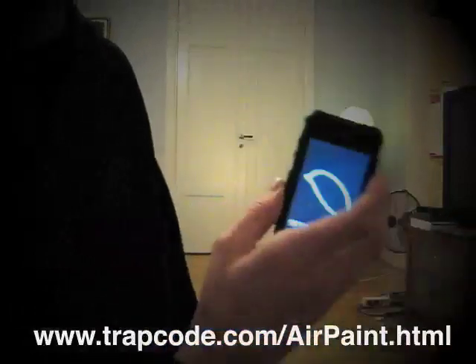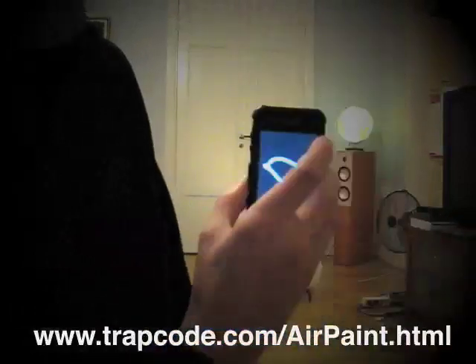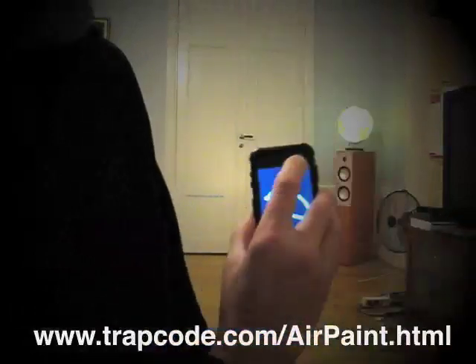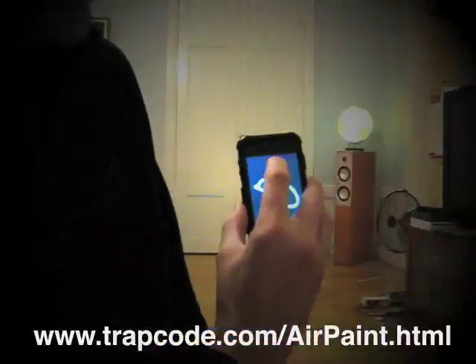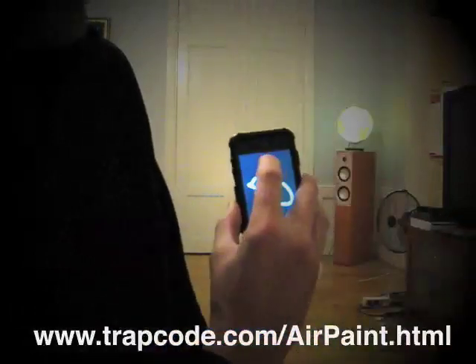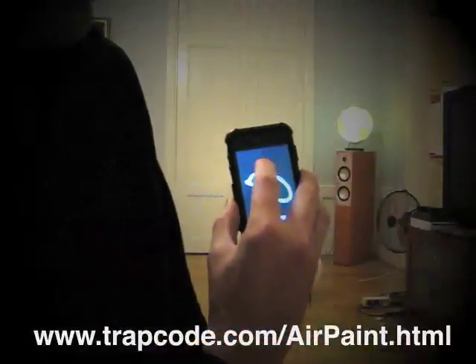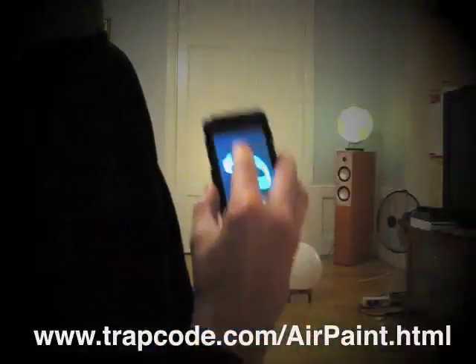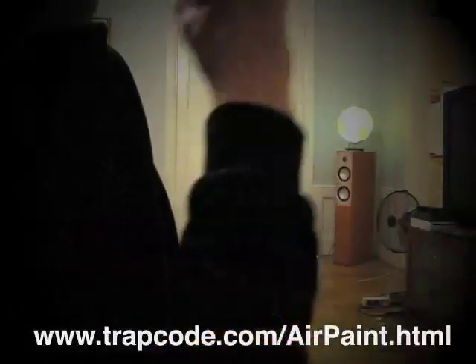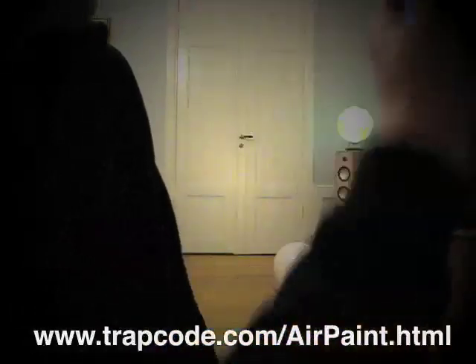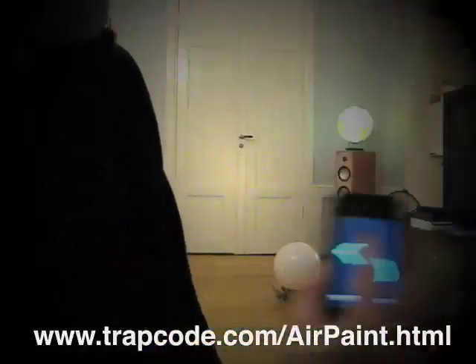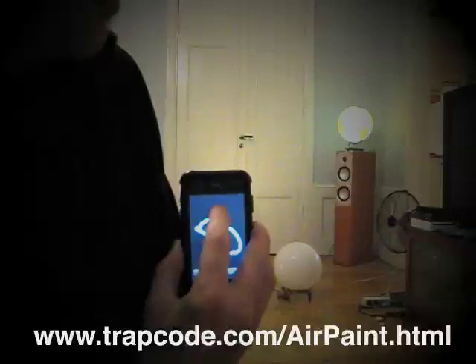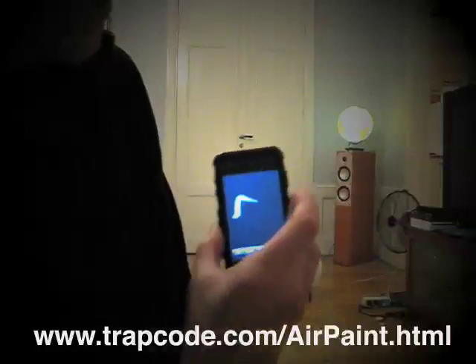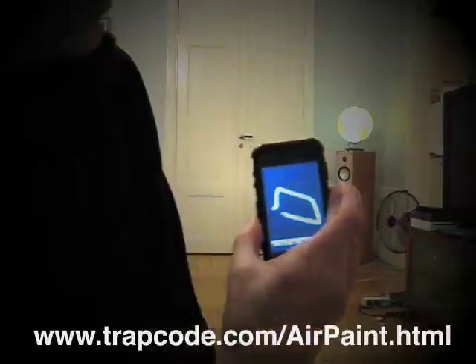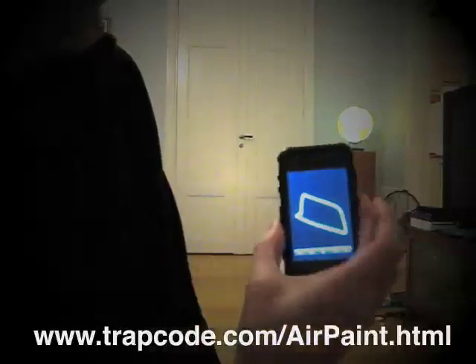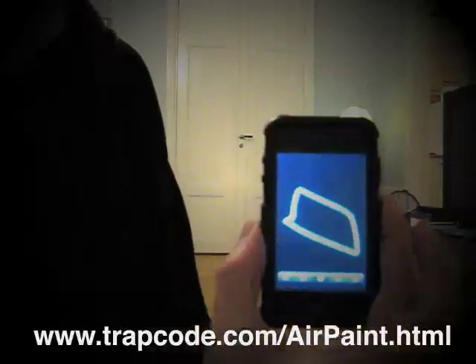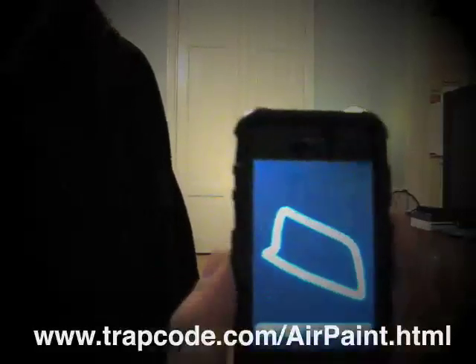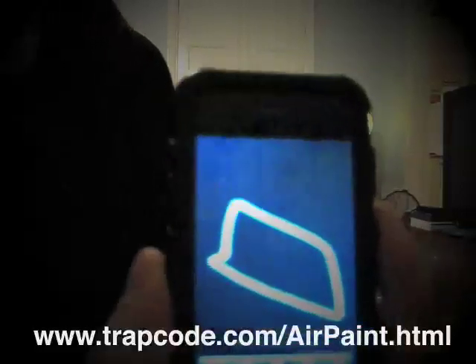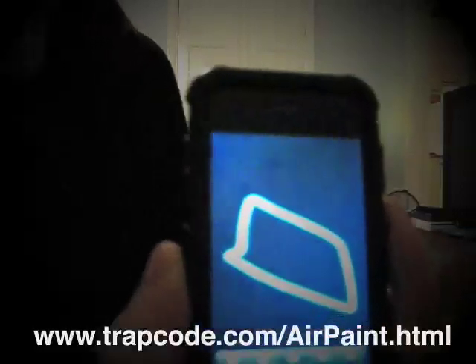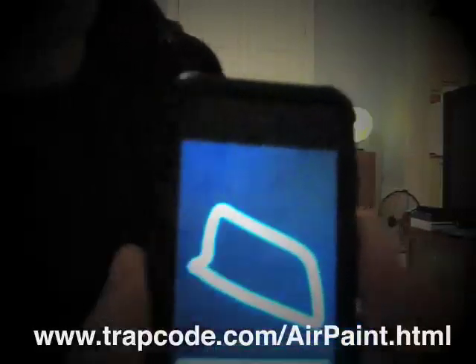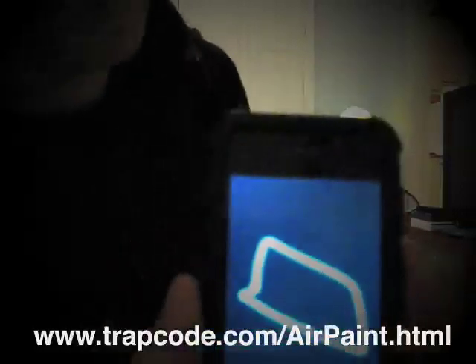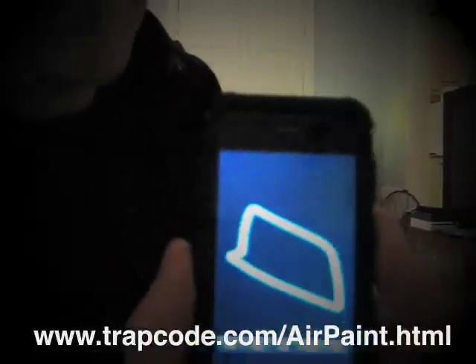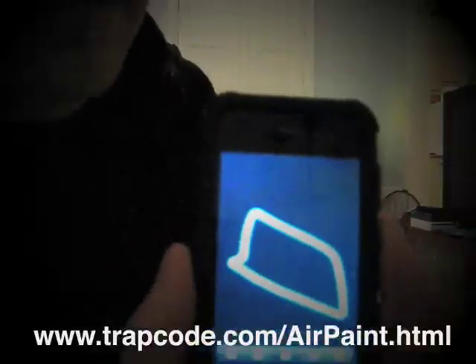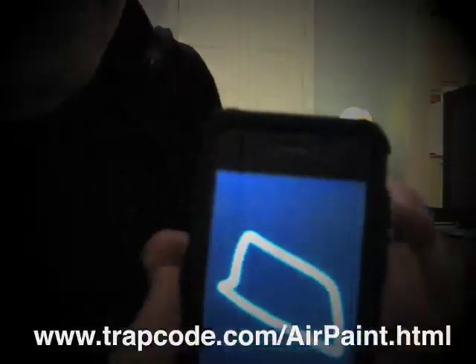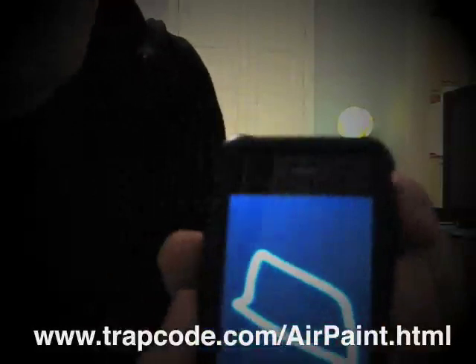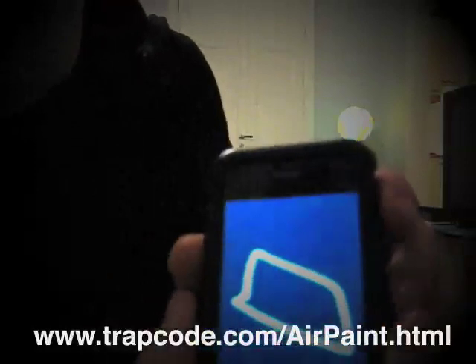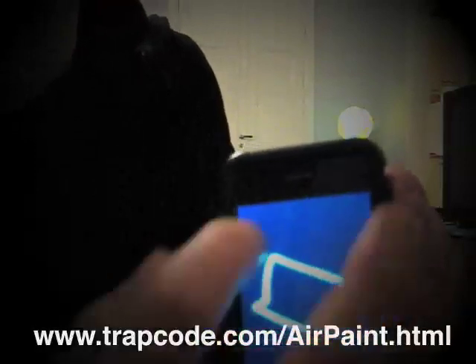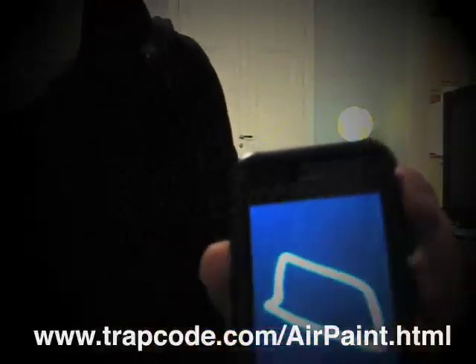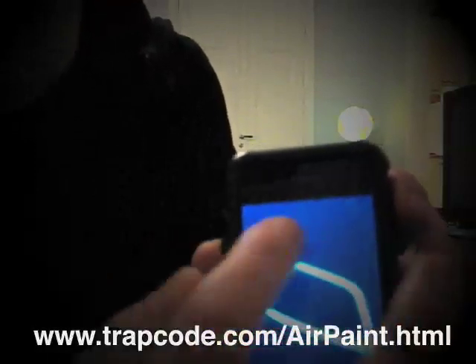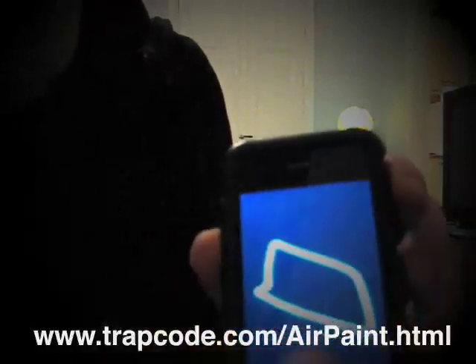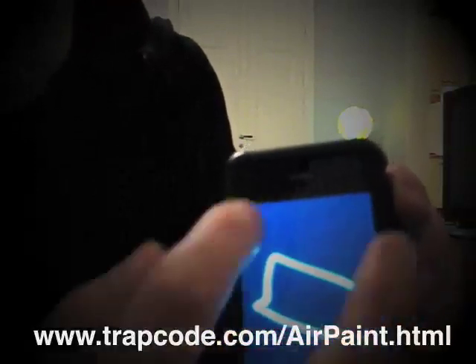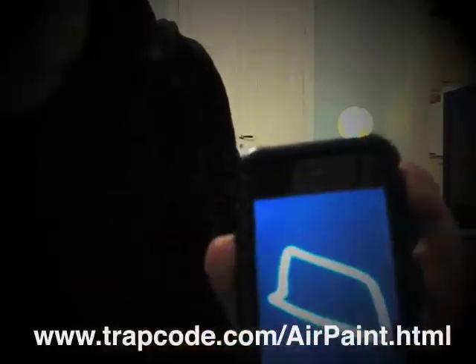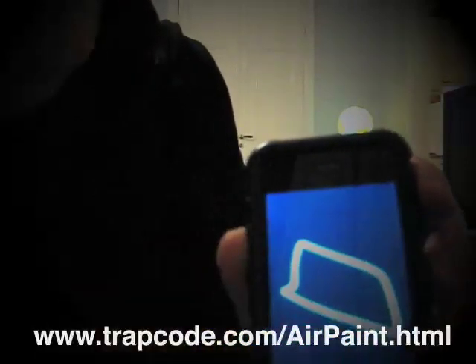So to paint a square, I'll just touch it, make a square, and then release. It's important to release at the same position where you started, so it makes a closed path.